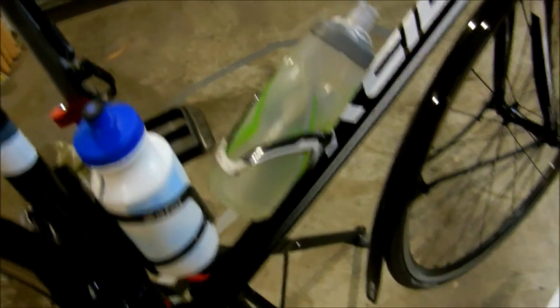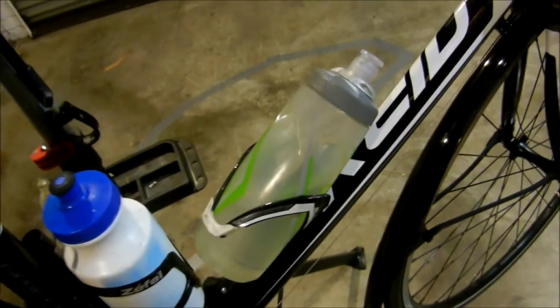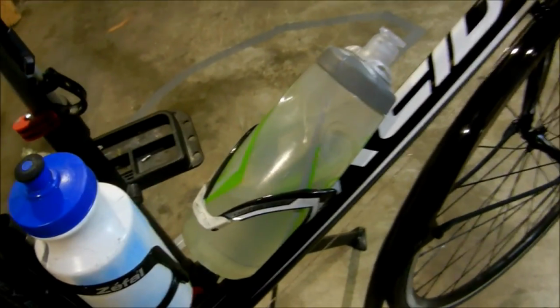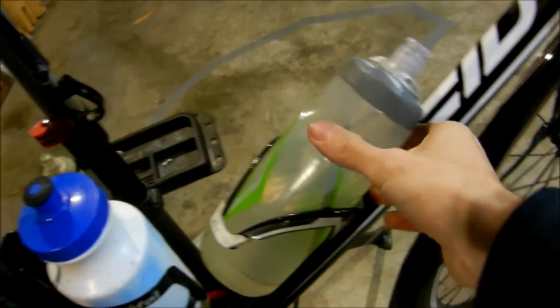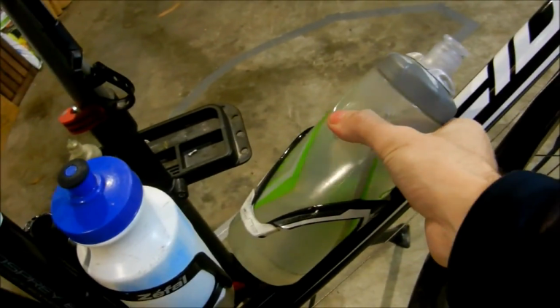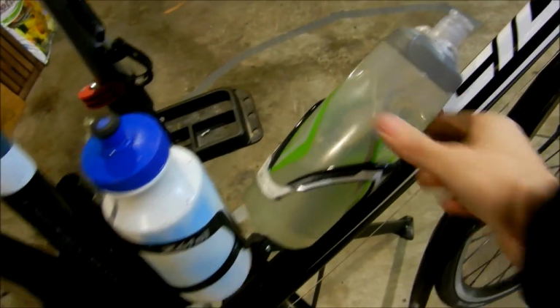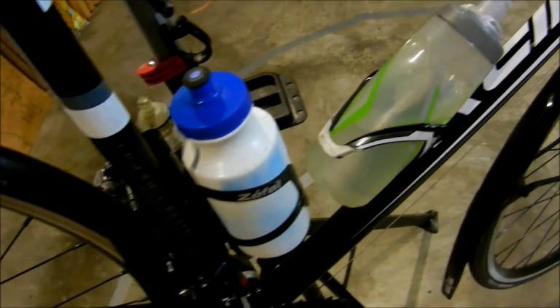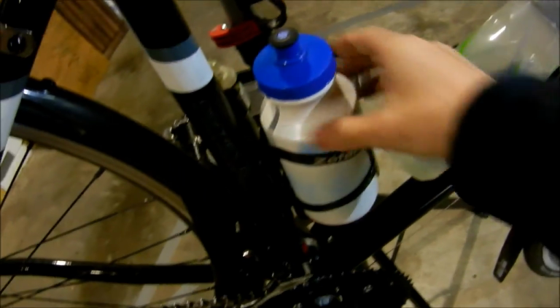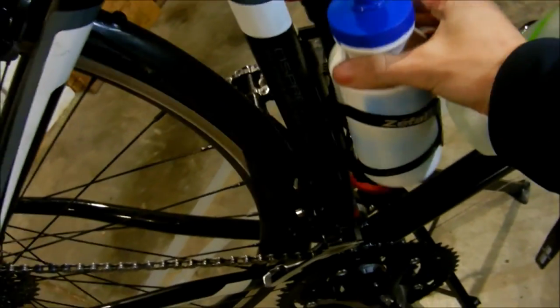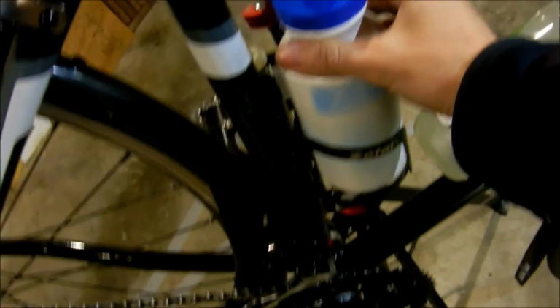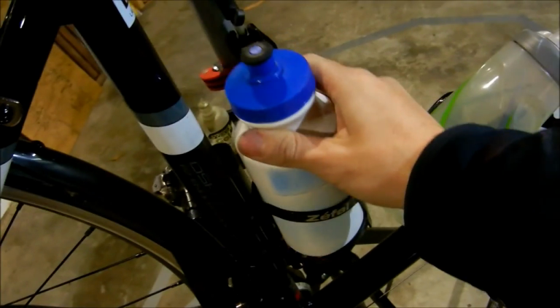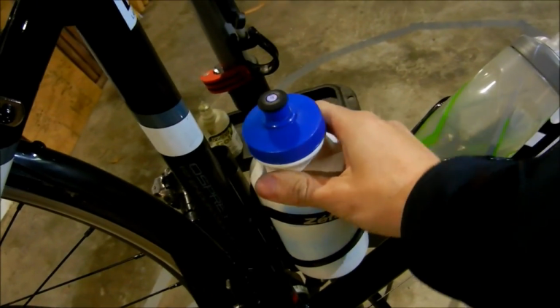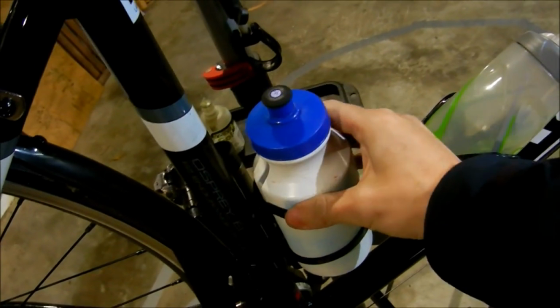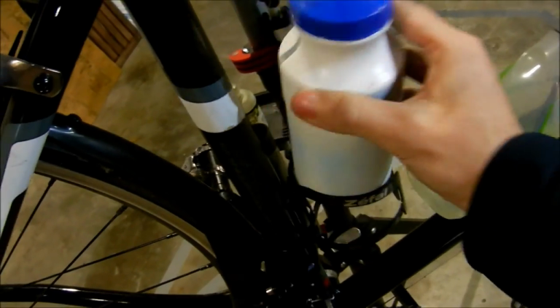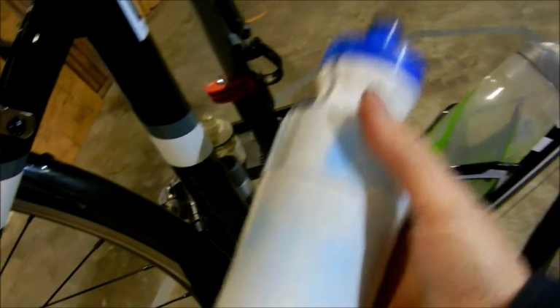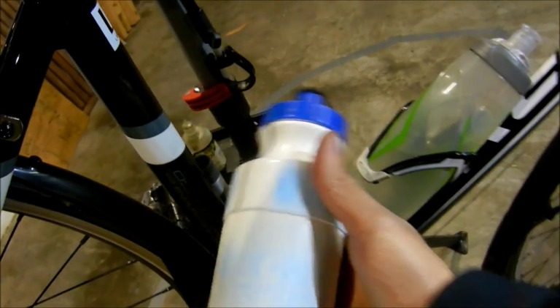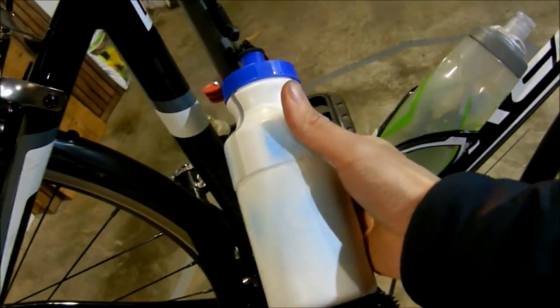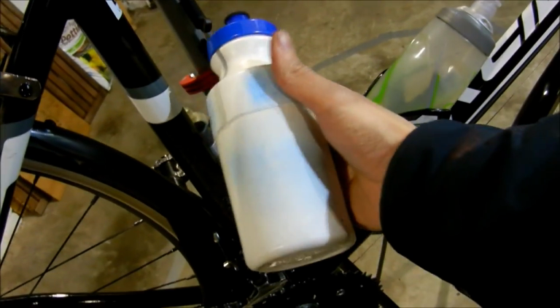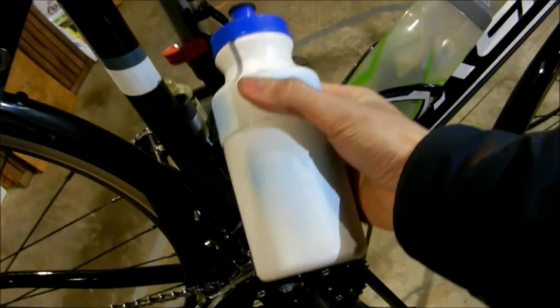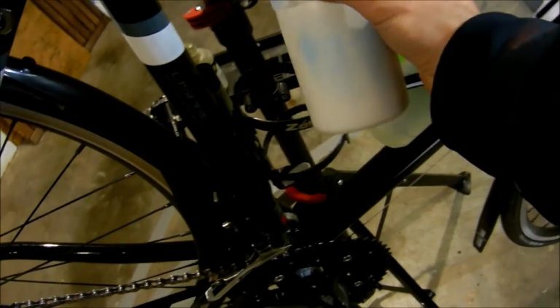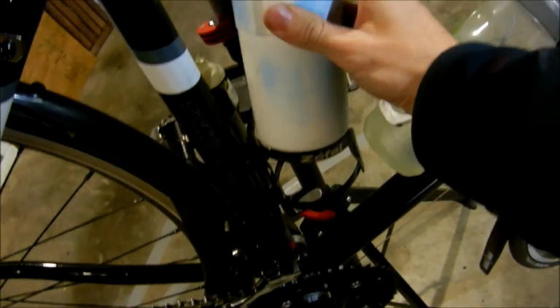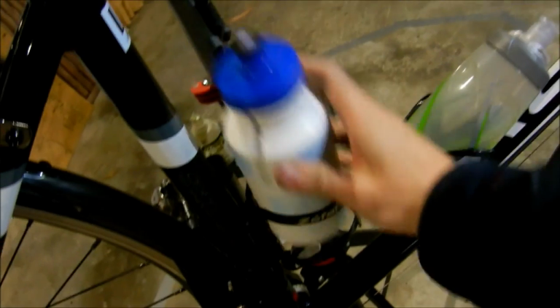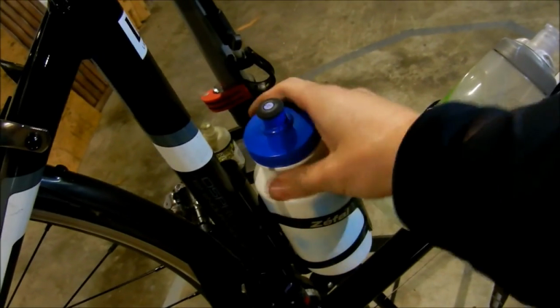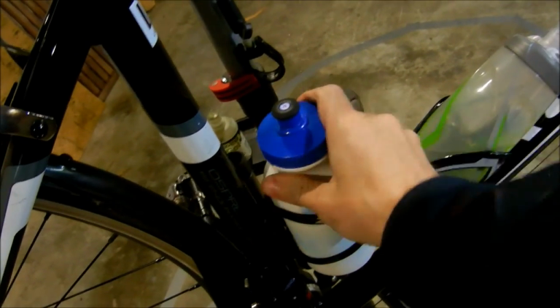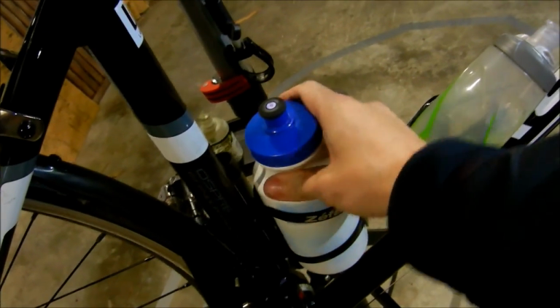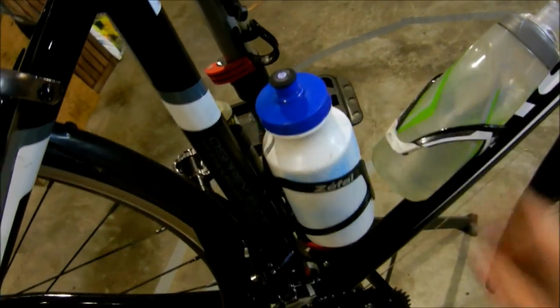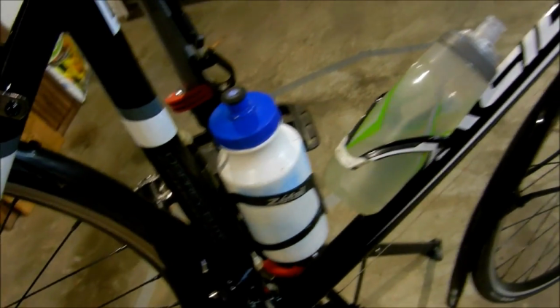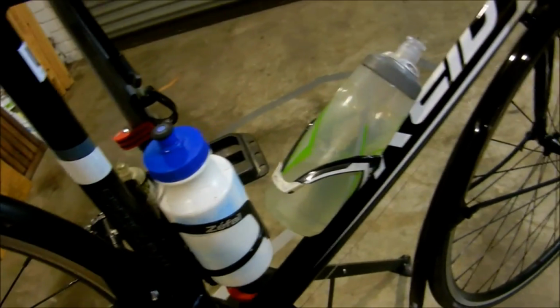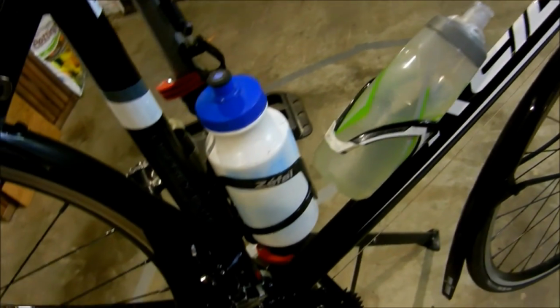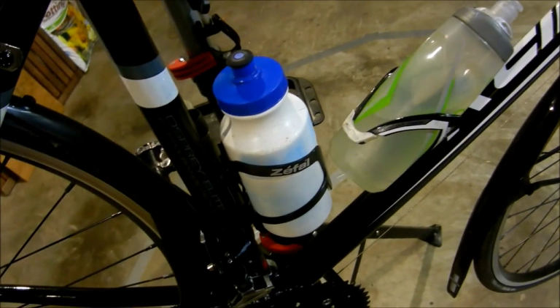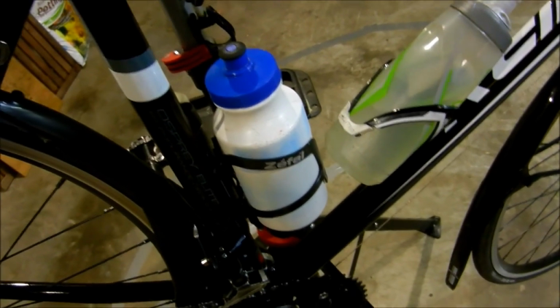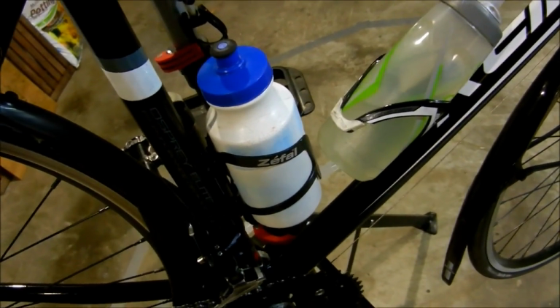Got my drink bottles — Camelback. Camelbacks are awesome. And here's my tool bottle holder — I'm going to make another video more in depth about that.